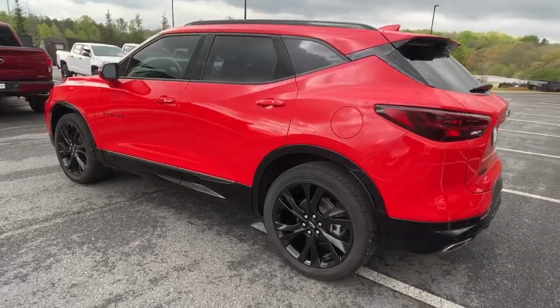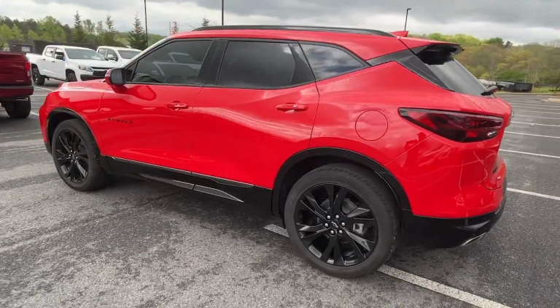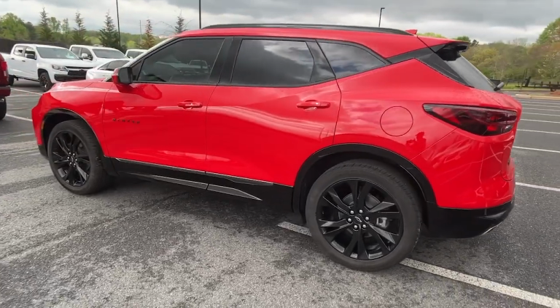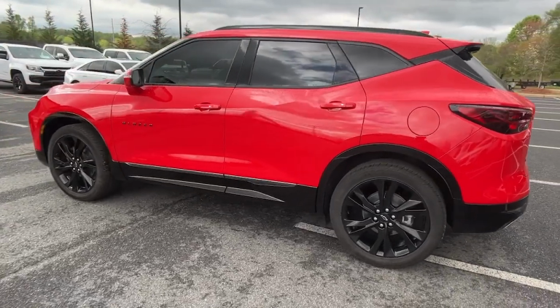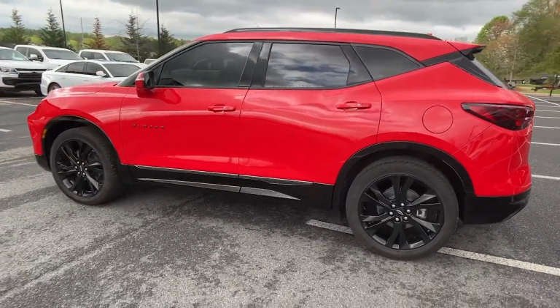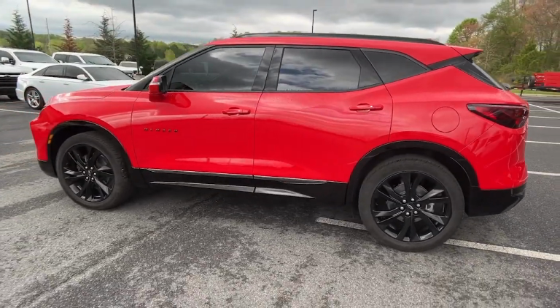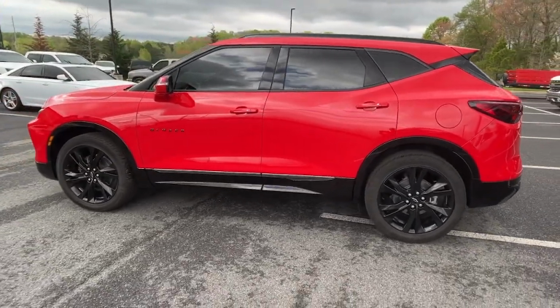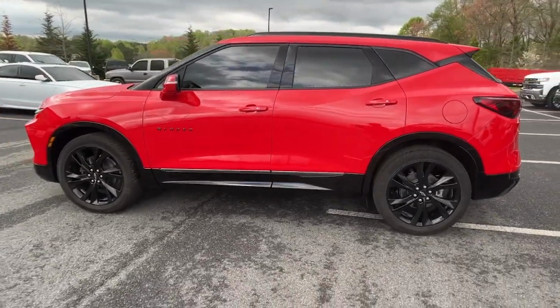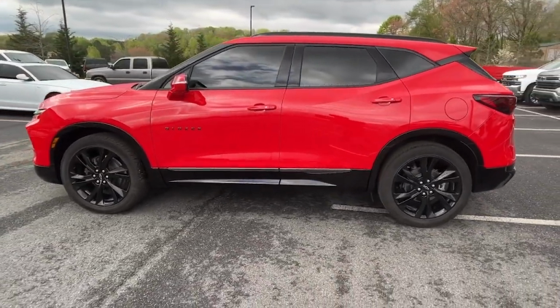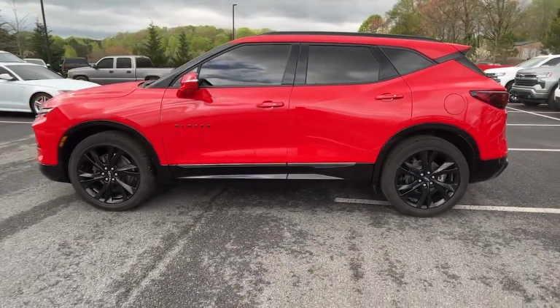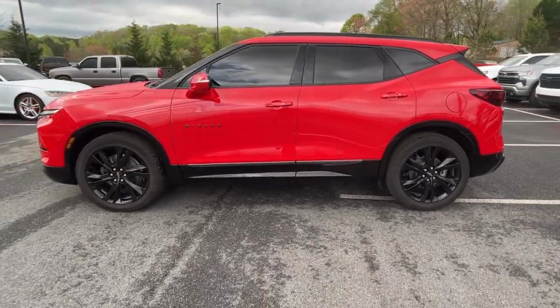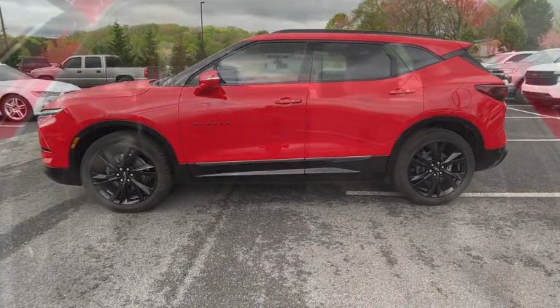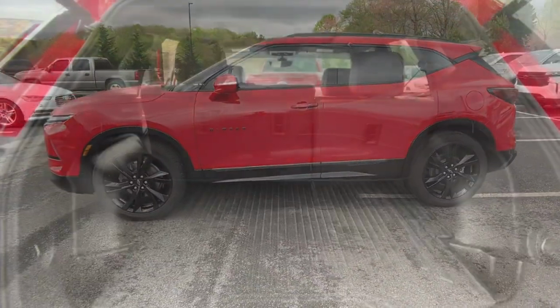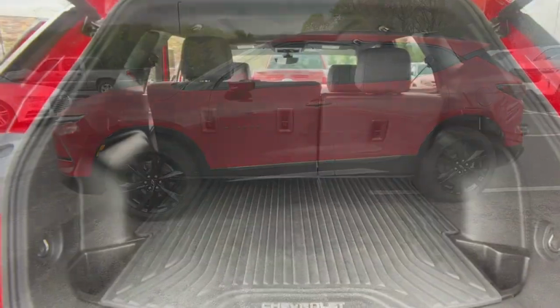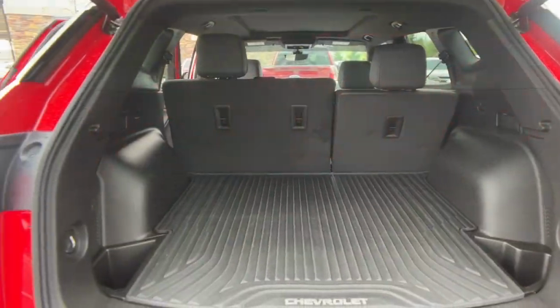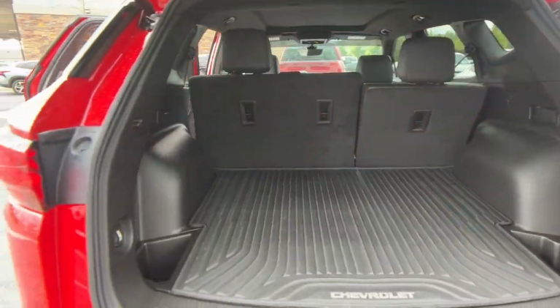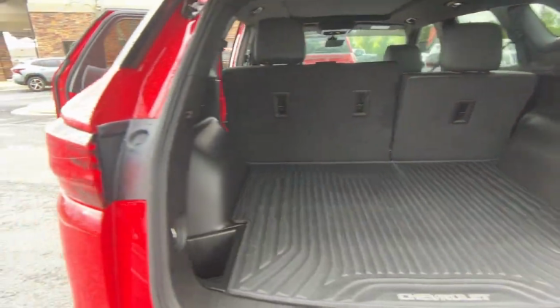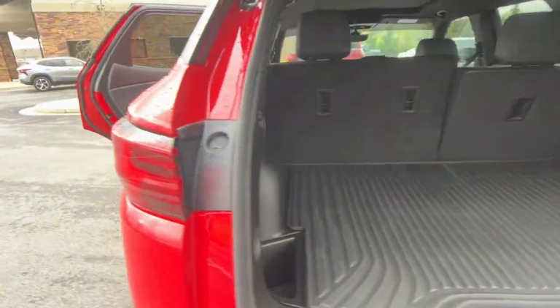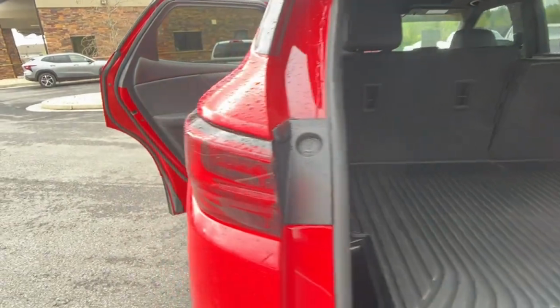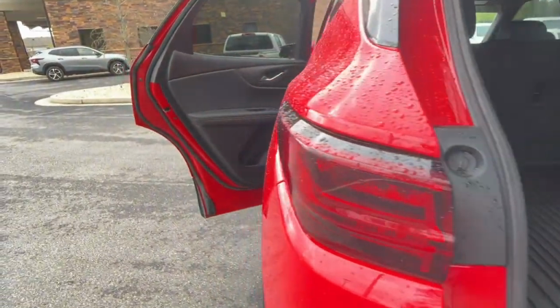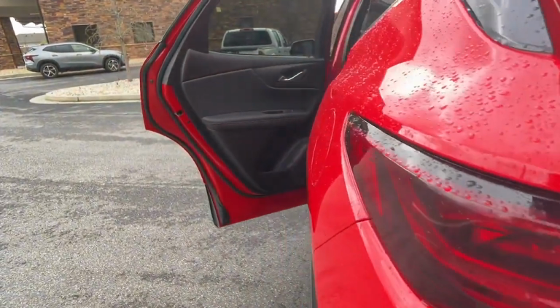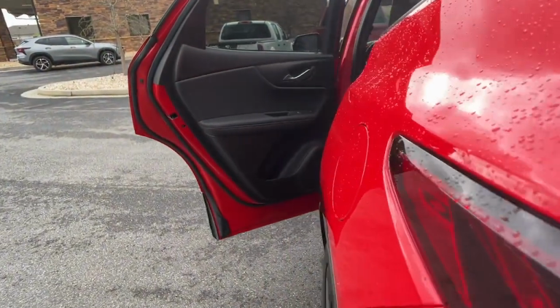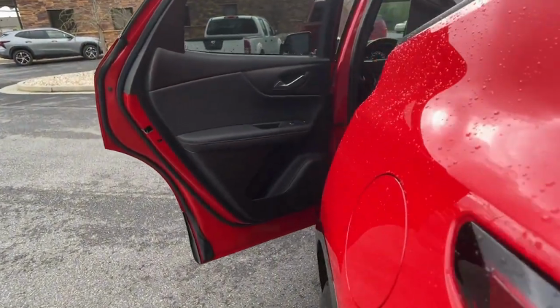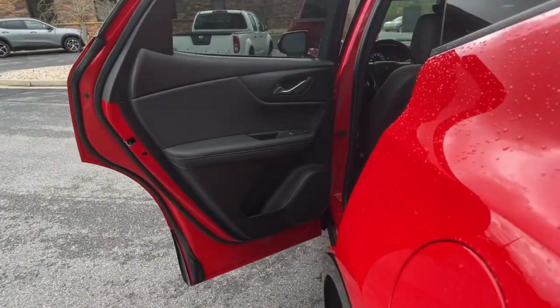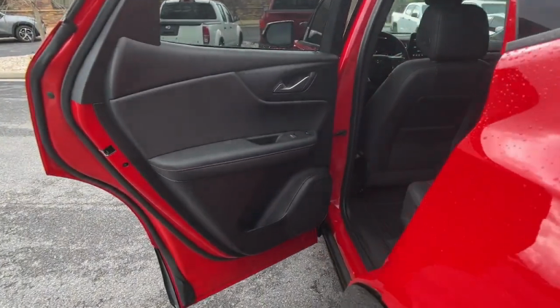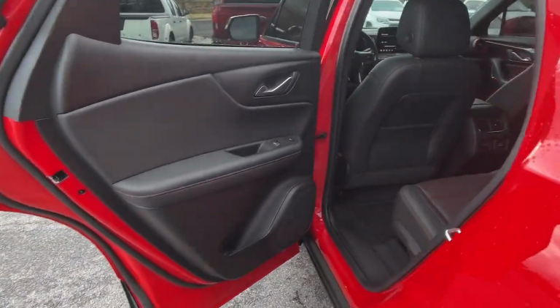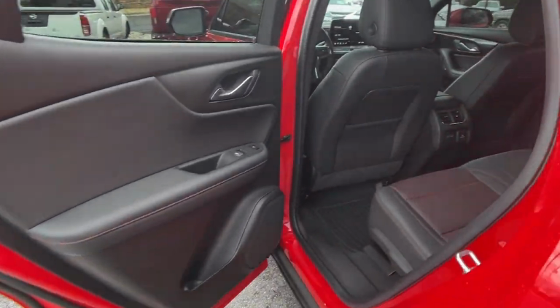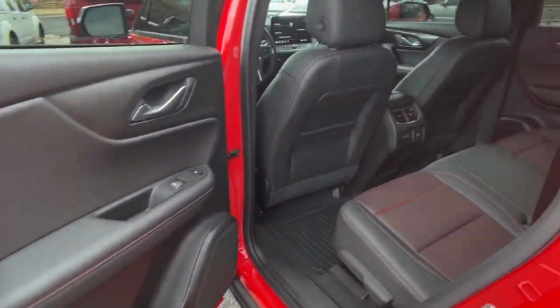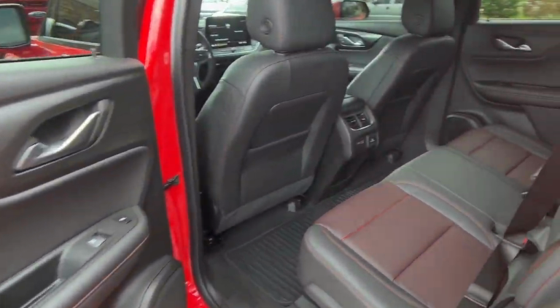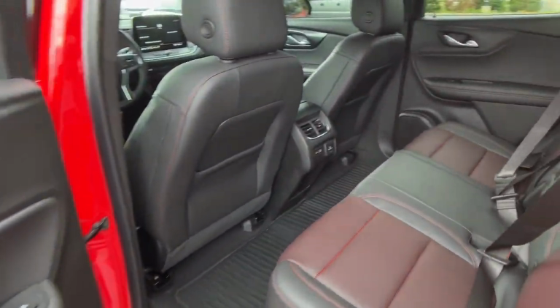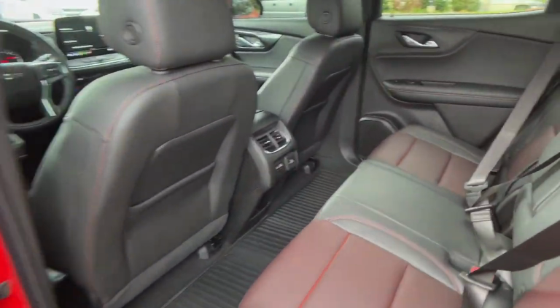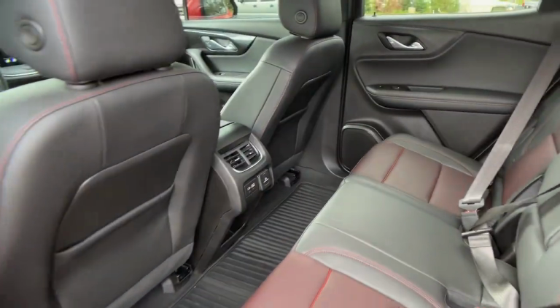Convenient, spacious, and equipped with desirable safety and infotainment tech, it brings style and satisfaction to all your adventures.